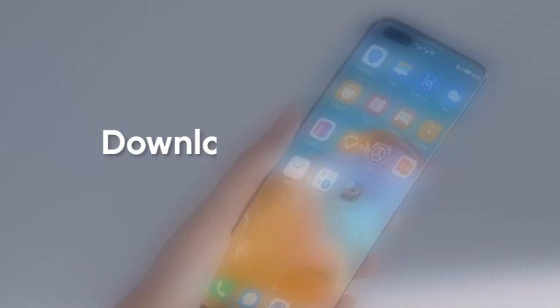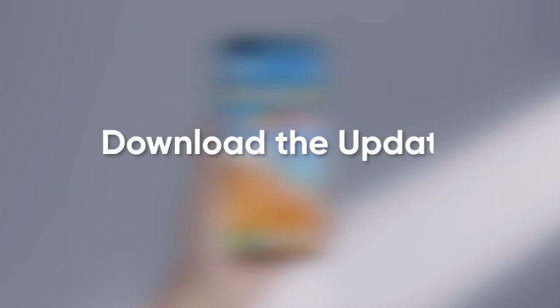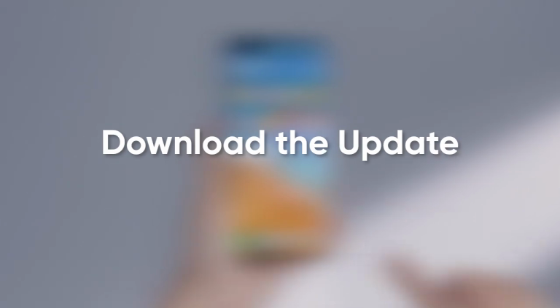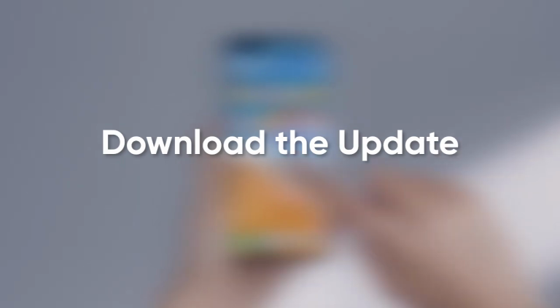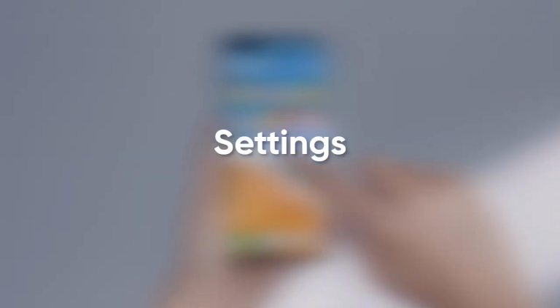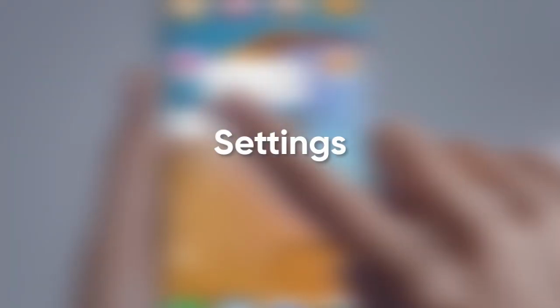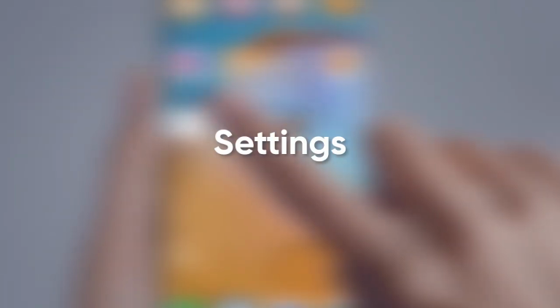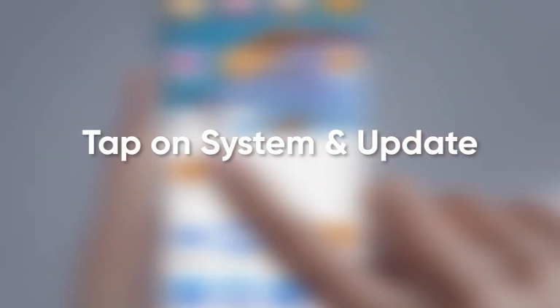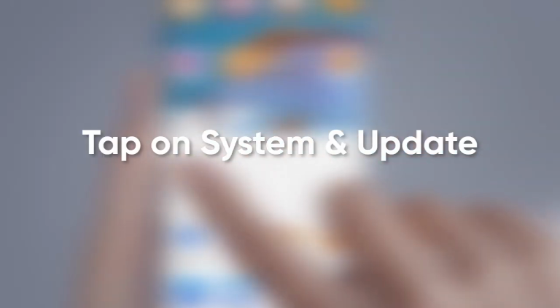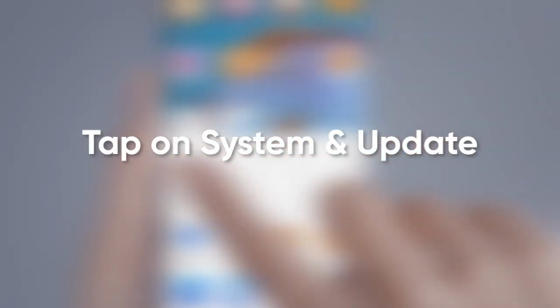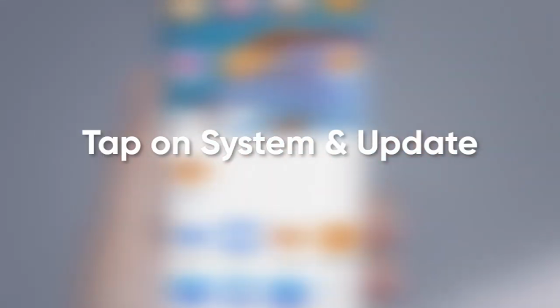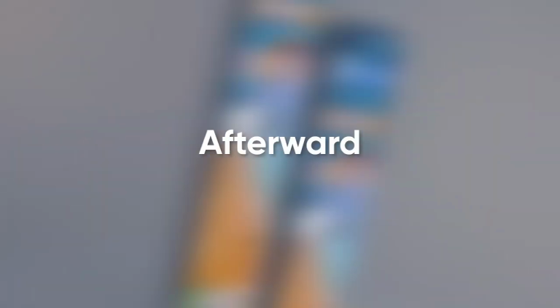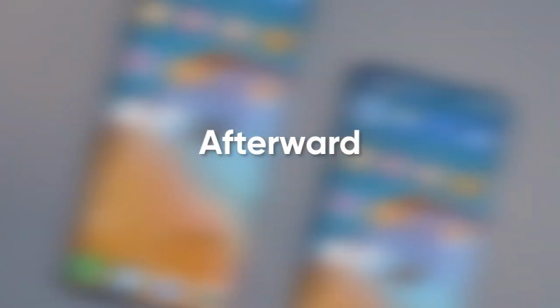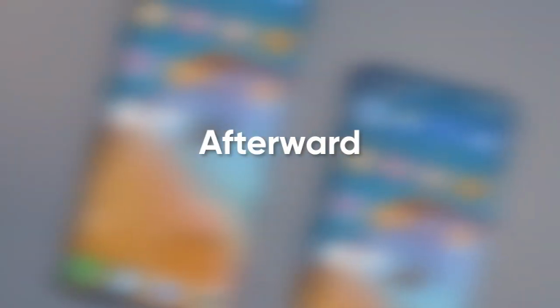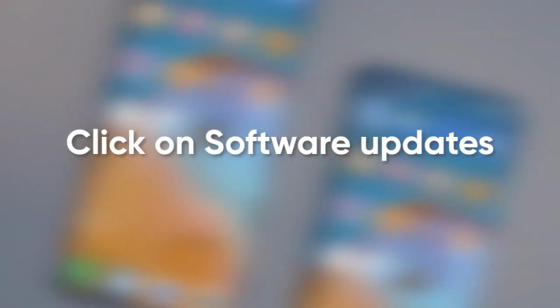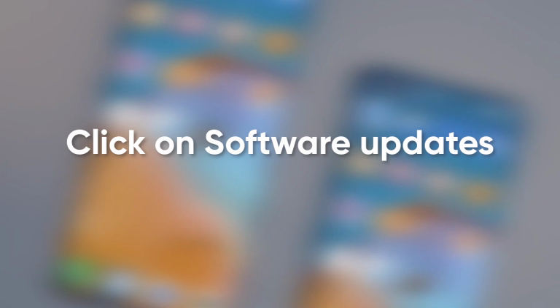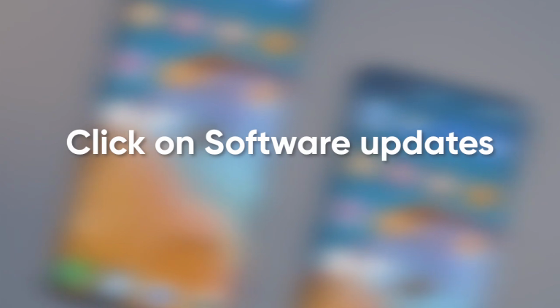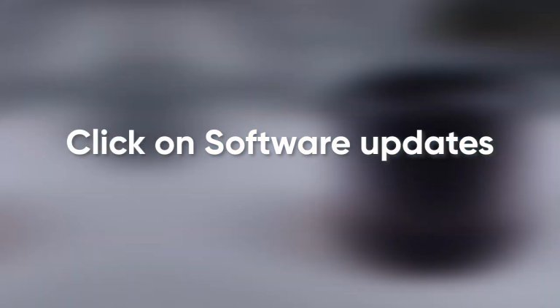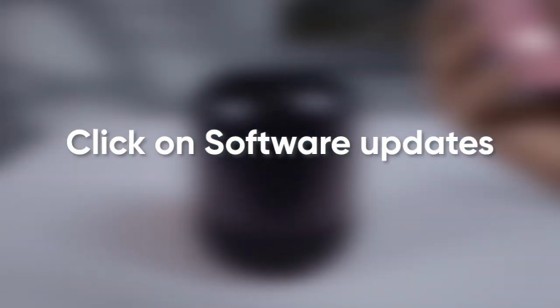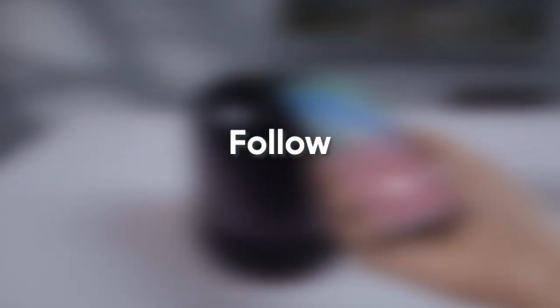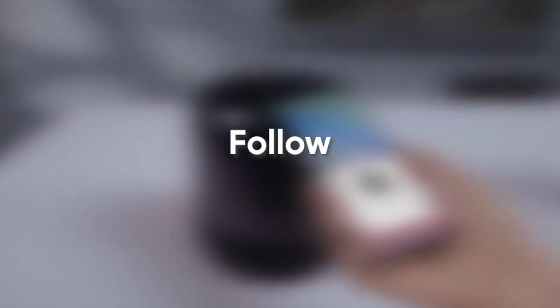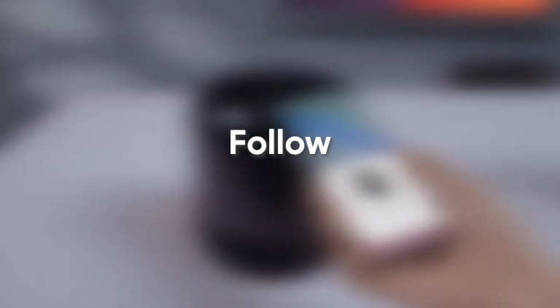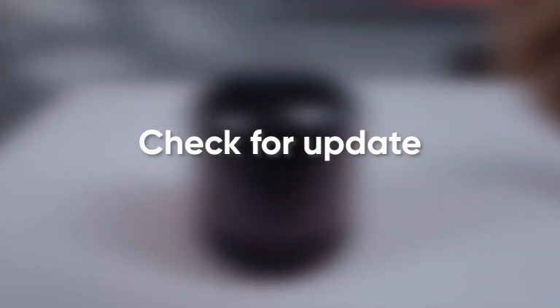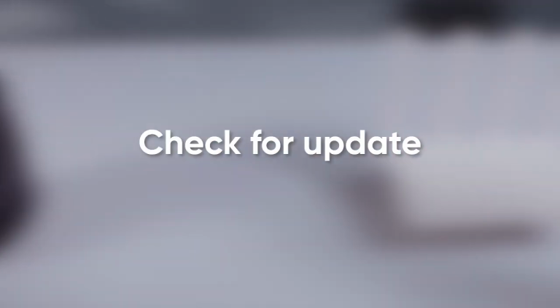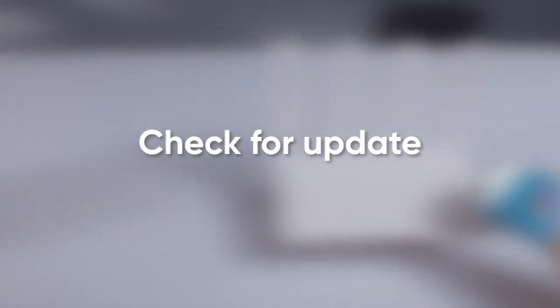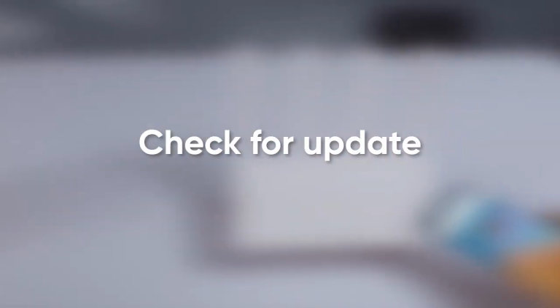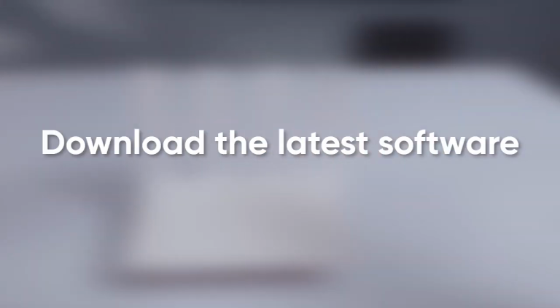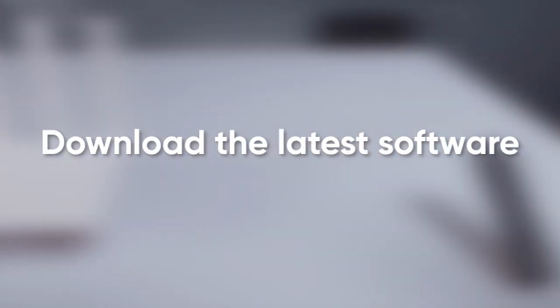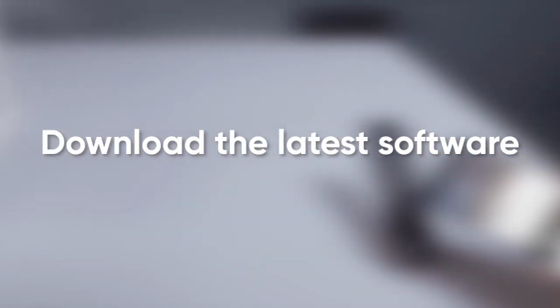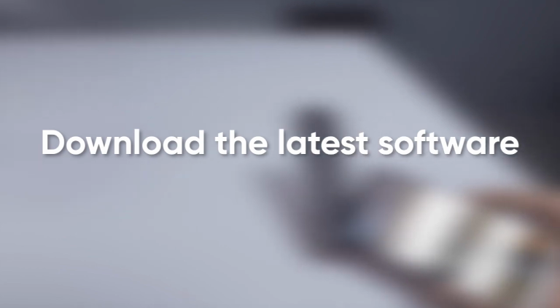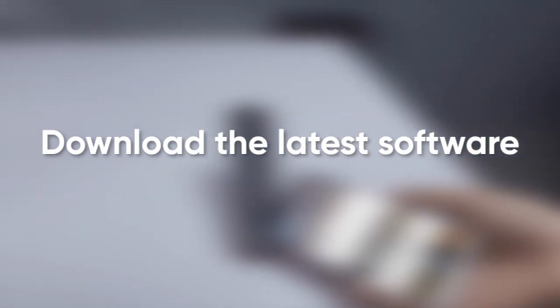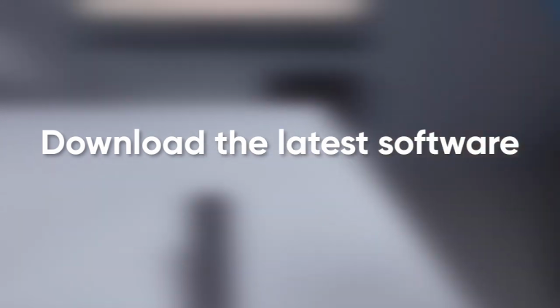To download the update, open Settings, tap on System and Updates, then click on Software Updates, followed by Check for Updates, then download and install the latest software.